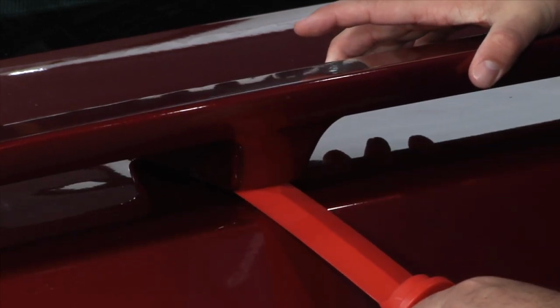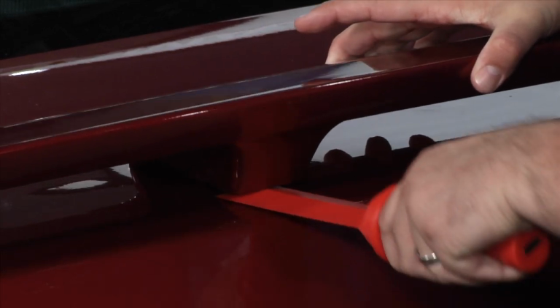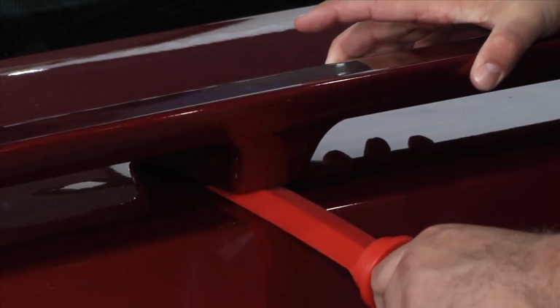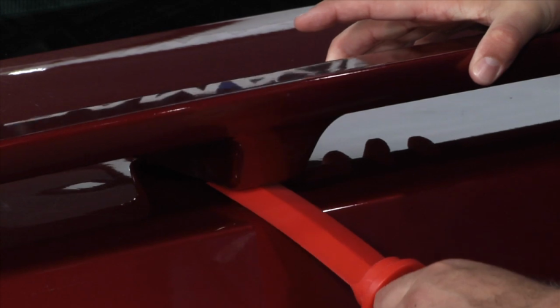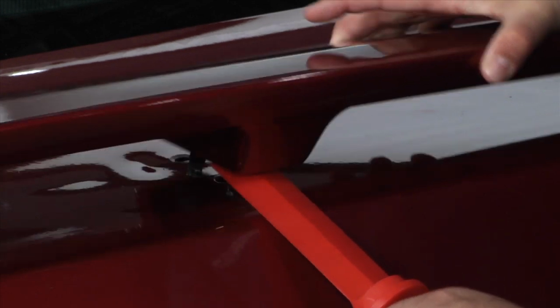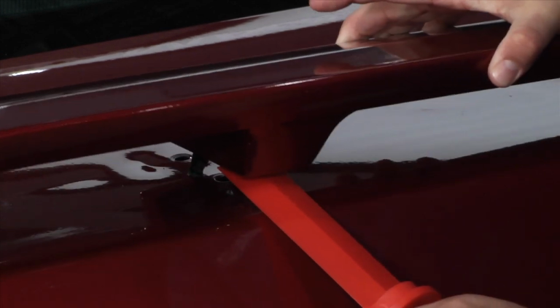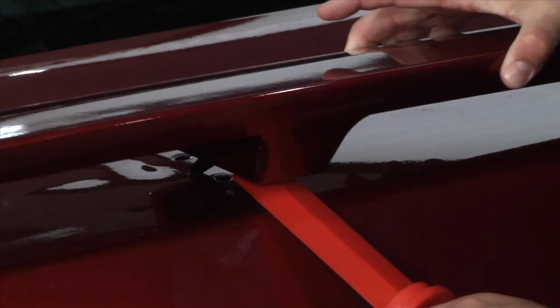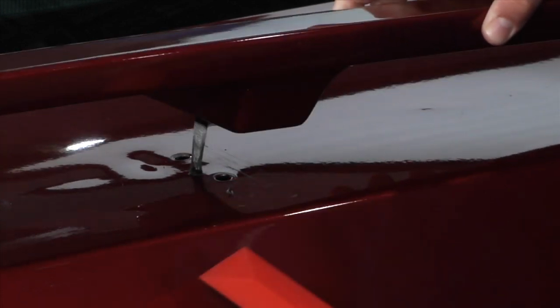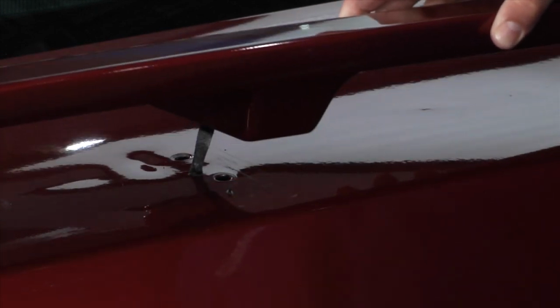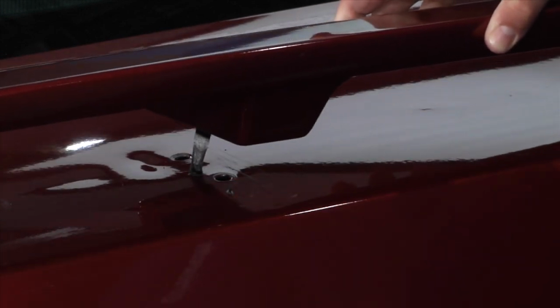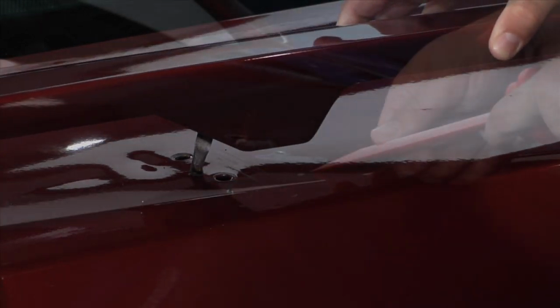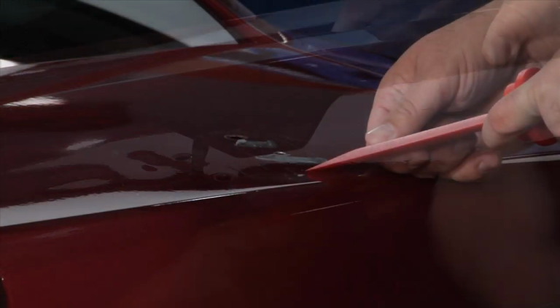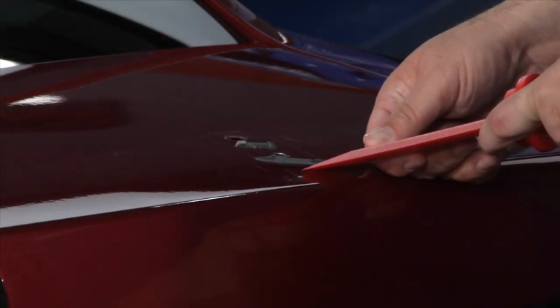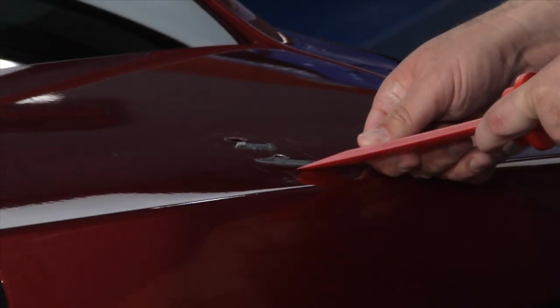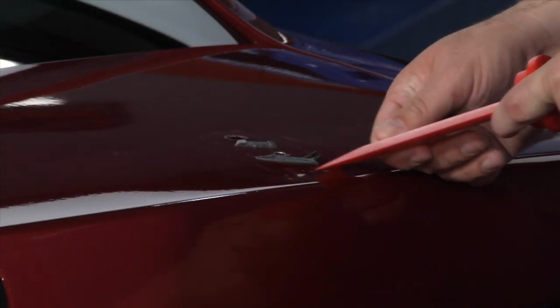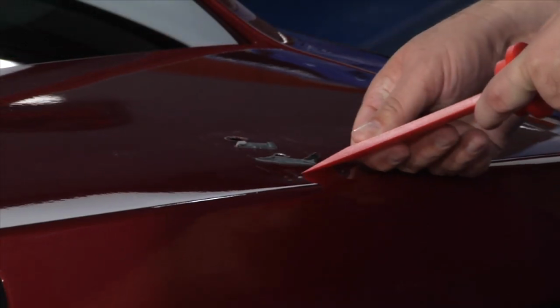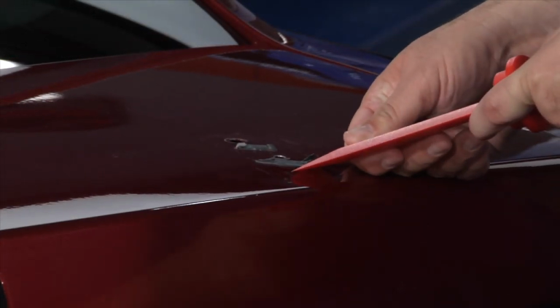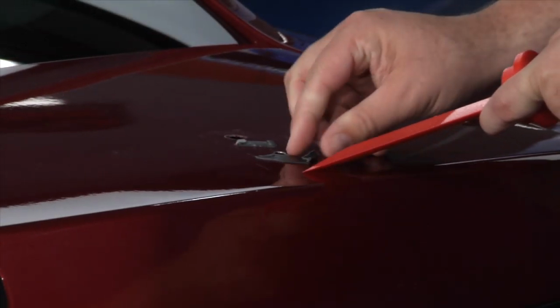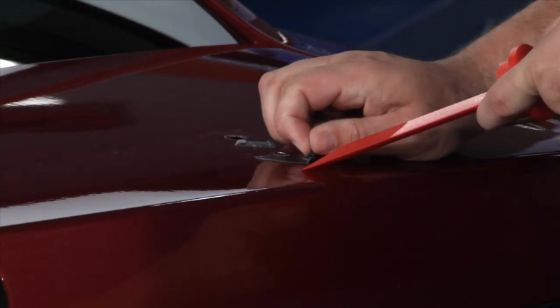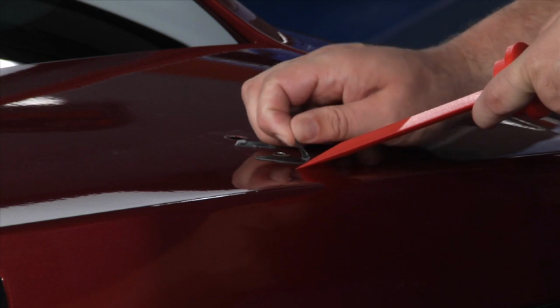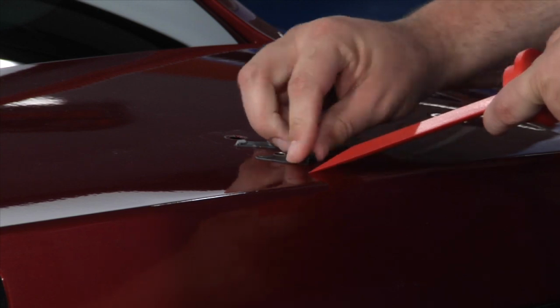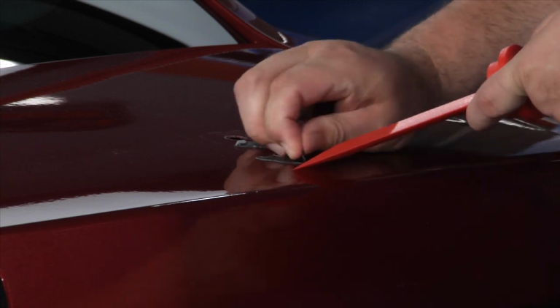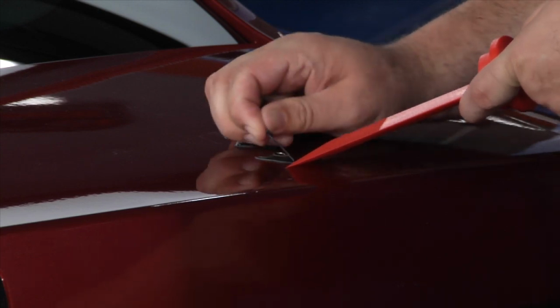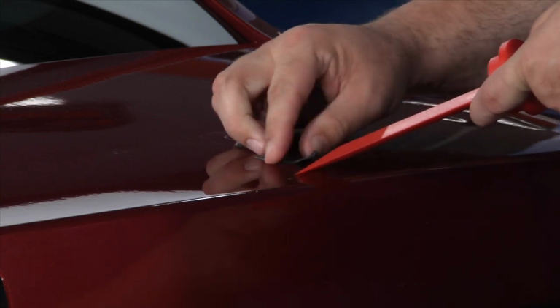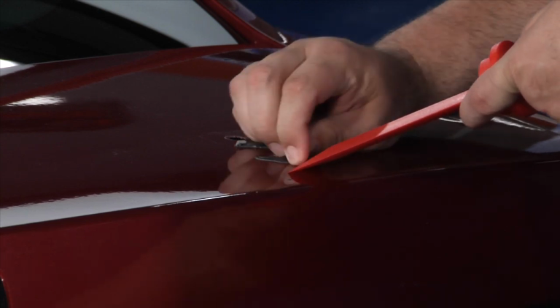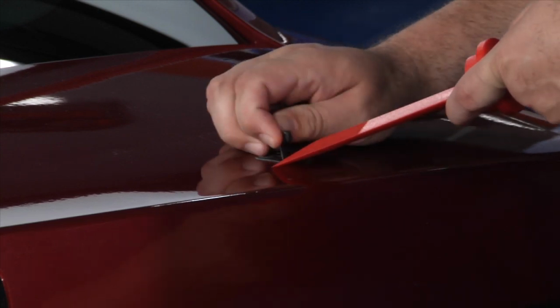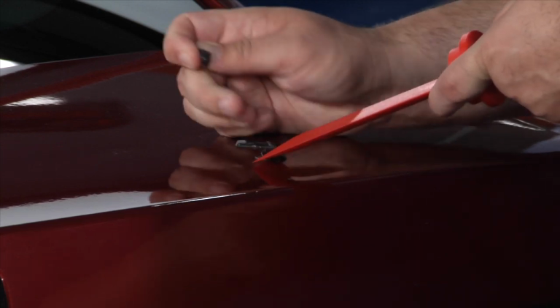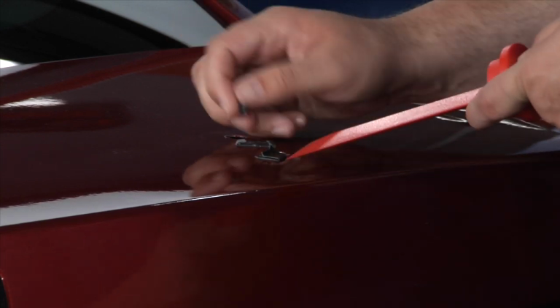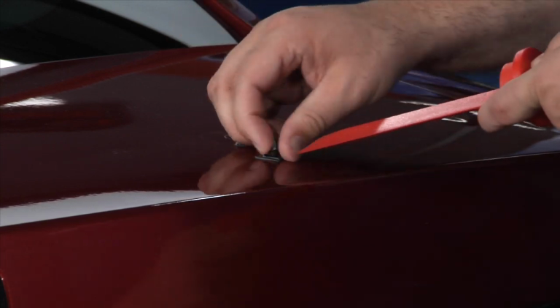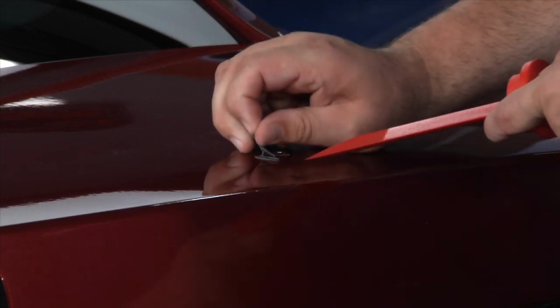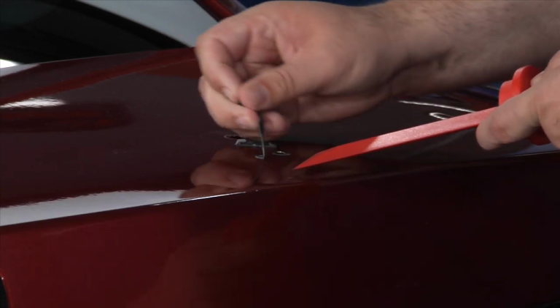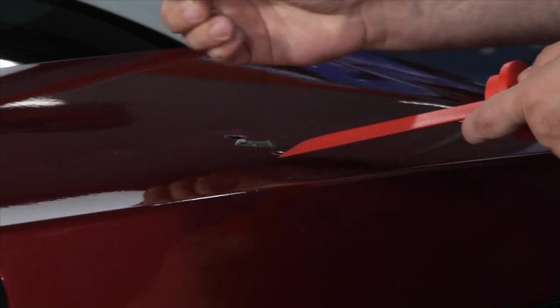You may have some tape residue left over from the stock spoiler. You'll have to remove that before installing your new spoiler using a quality adhesive remover and a plastic putty knife or something similar.